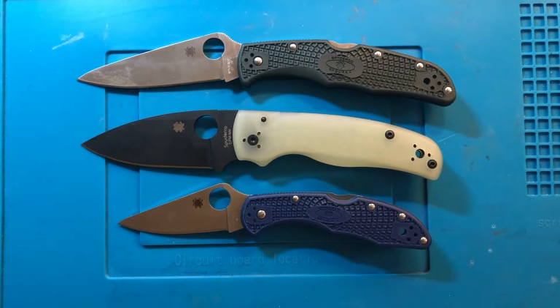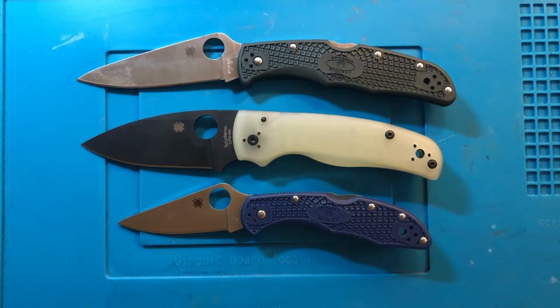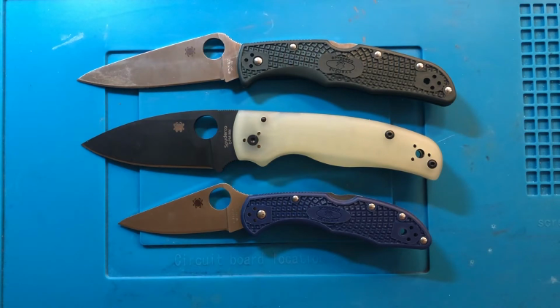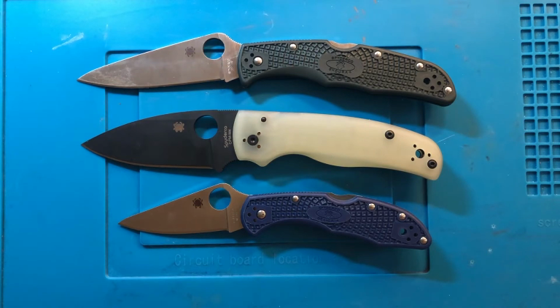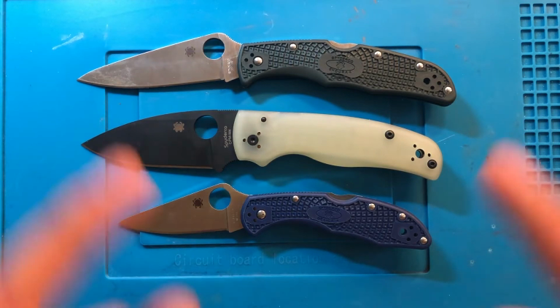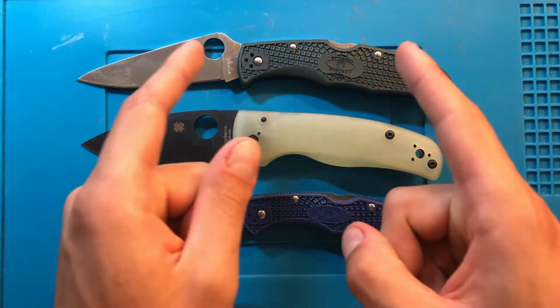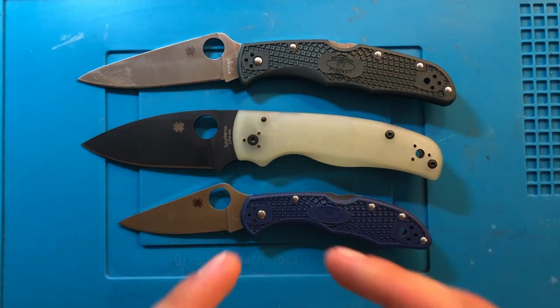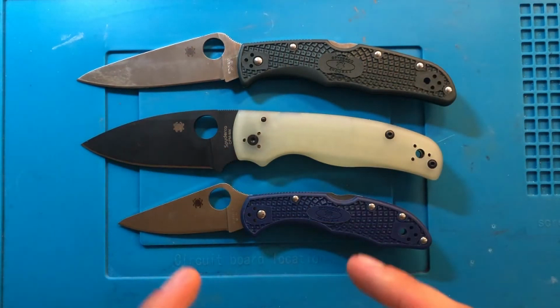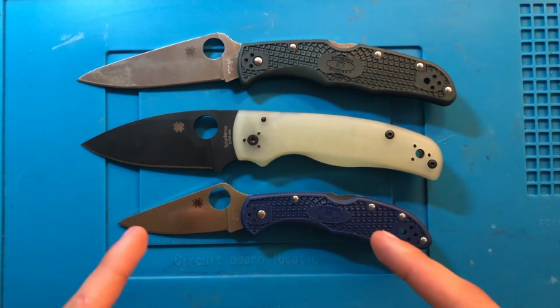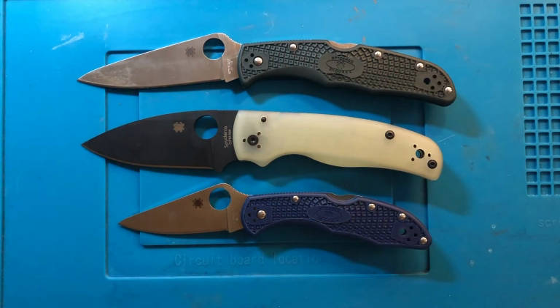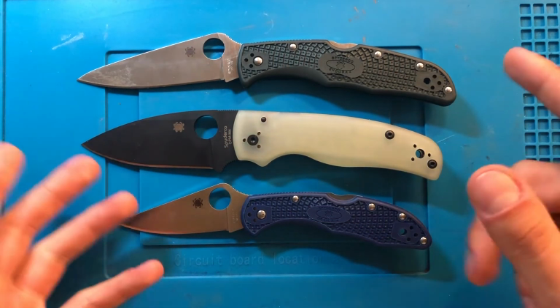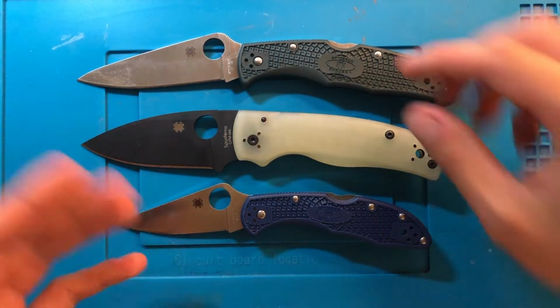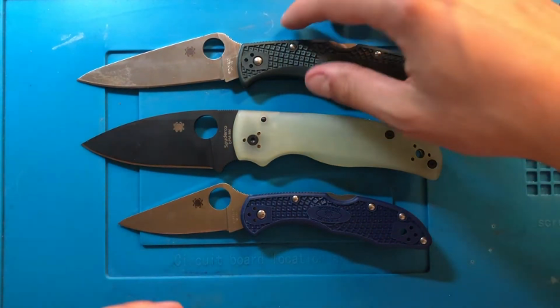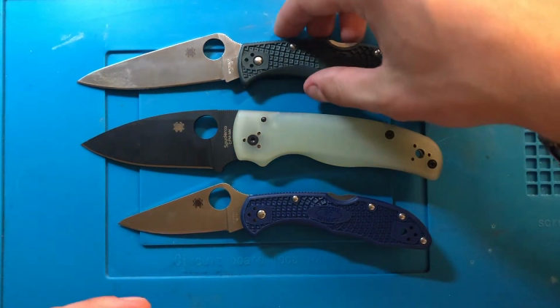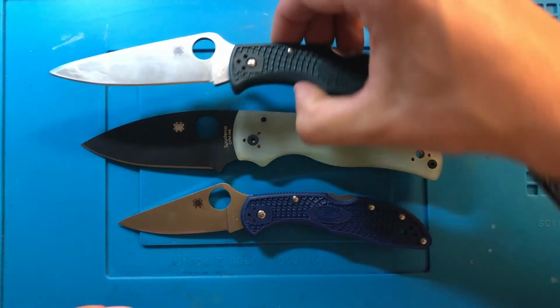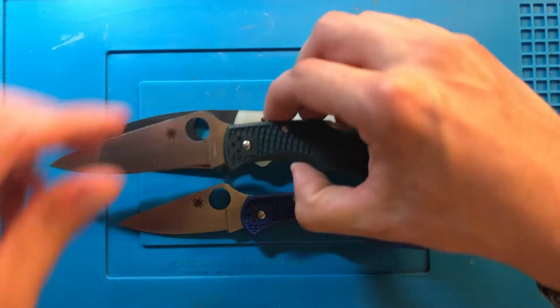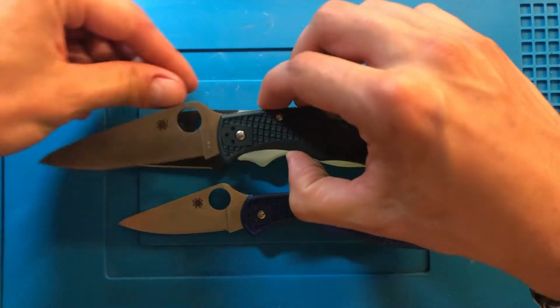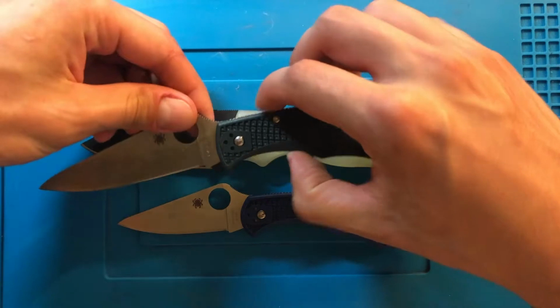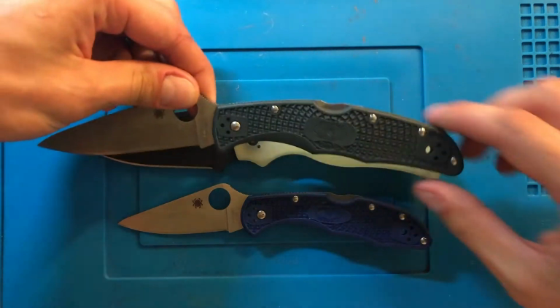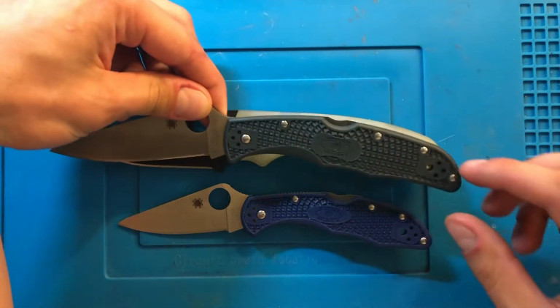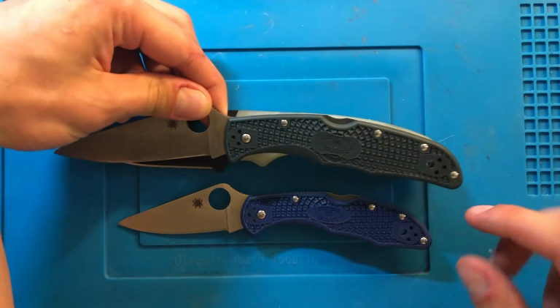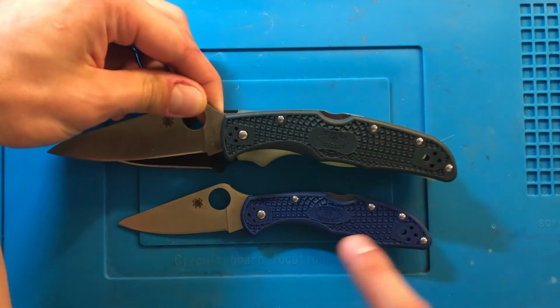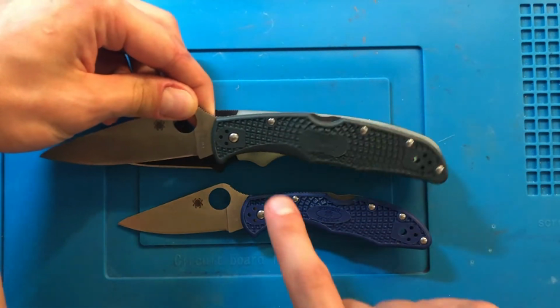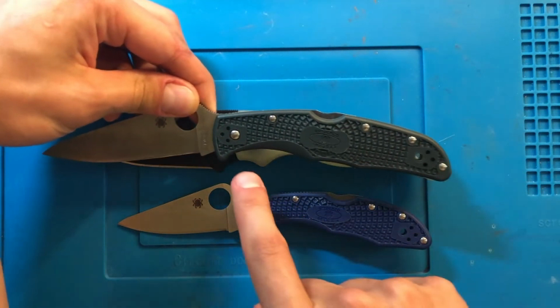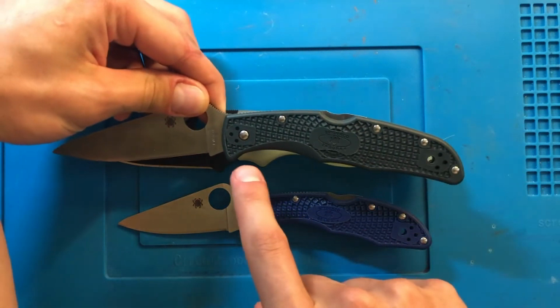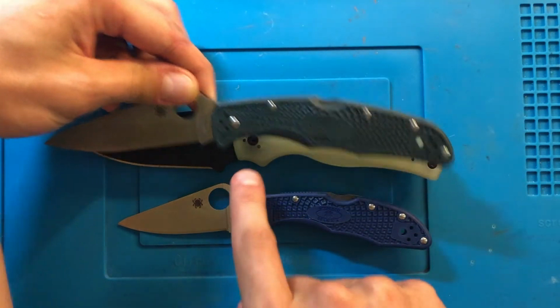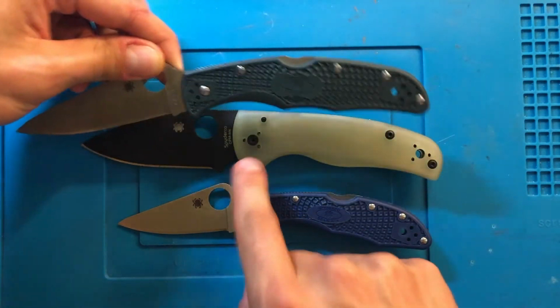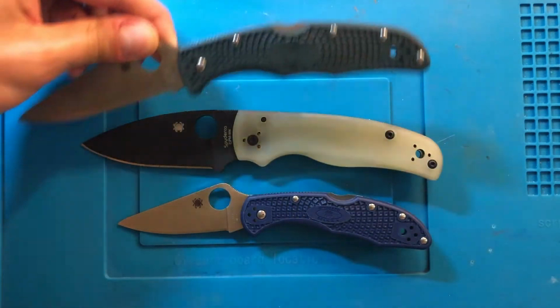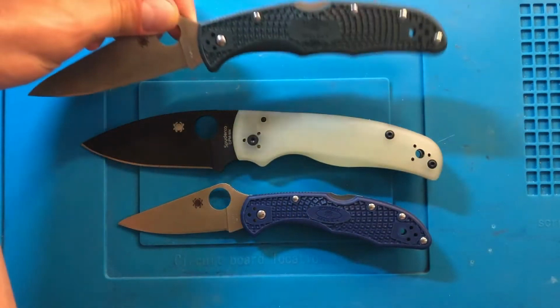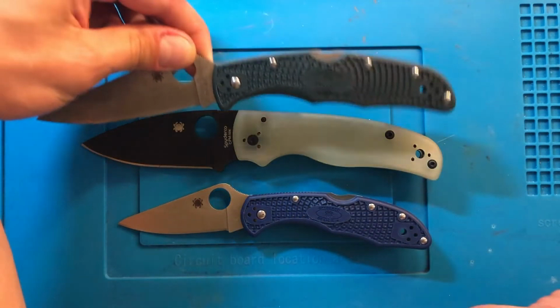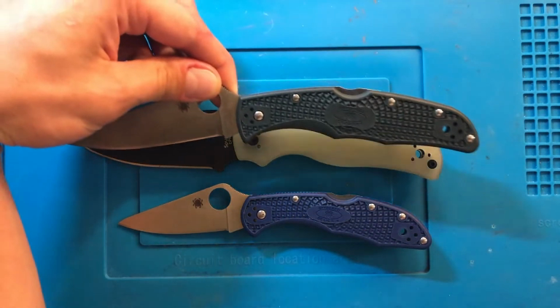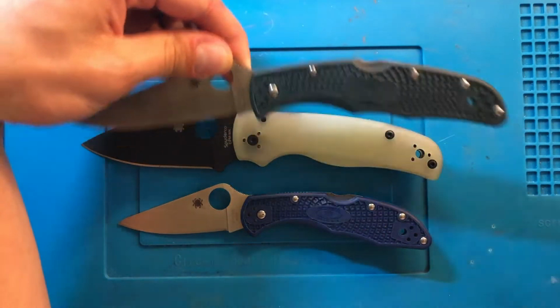Next is the Spyderco Endura and Delica. You can see that blade length is a little bit longer on the Endura, and handle length is actually a little bit longer on the Shaman.